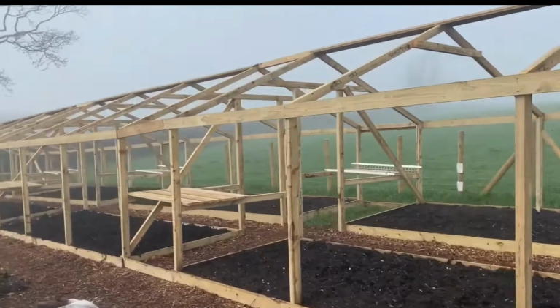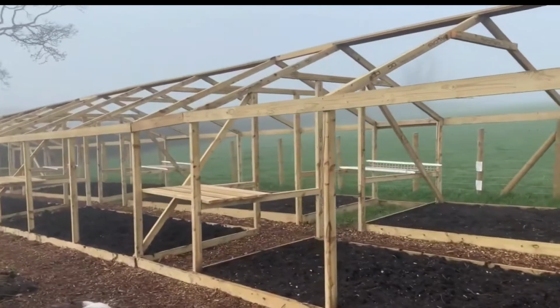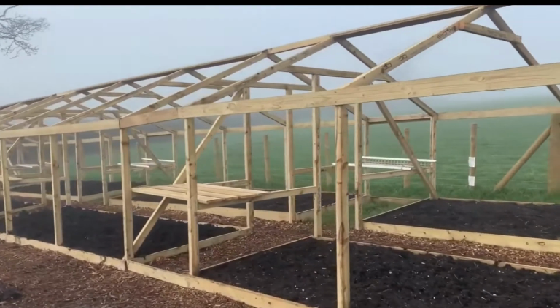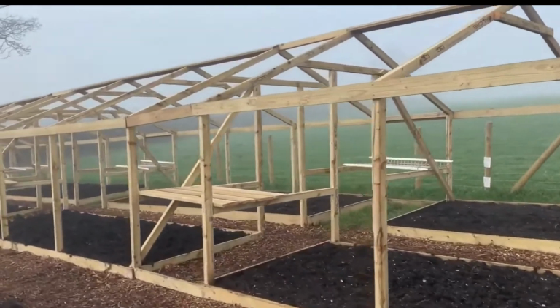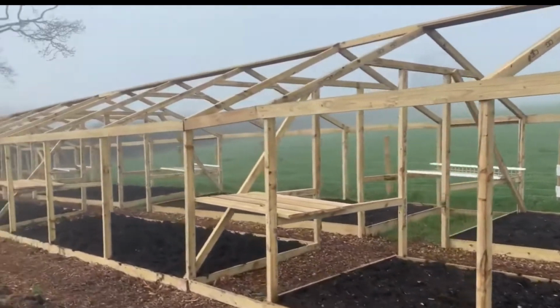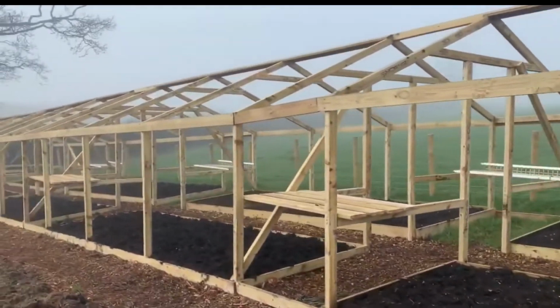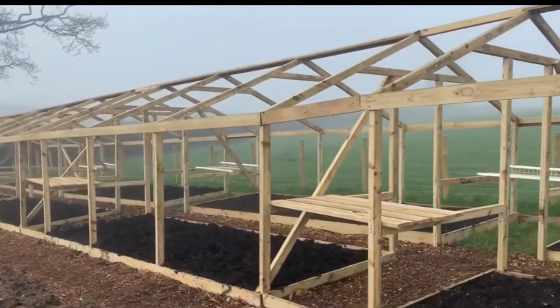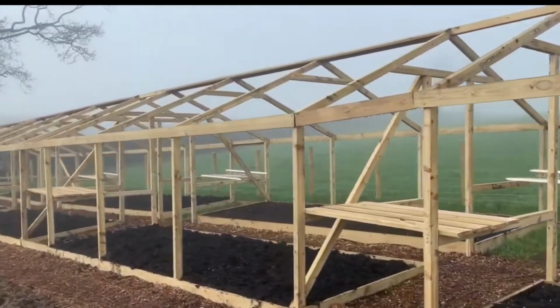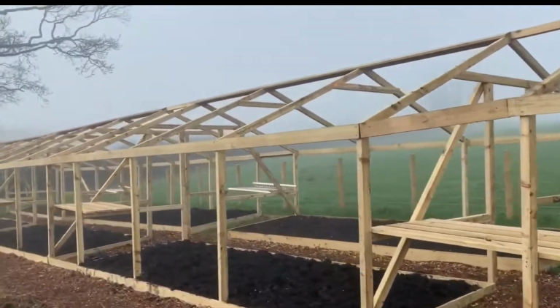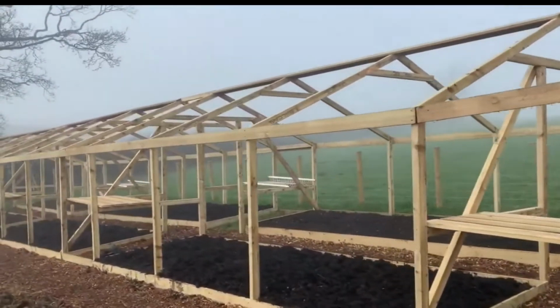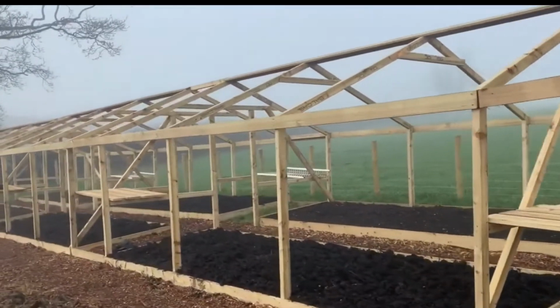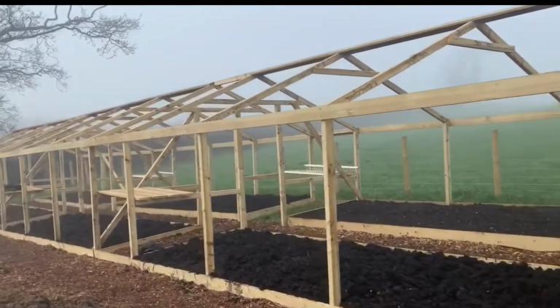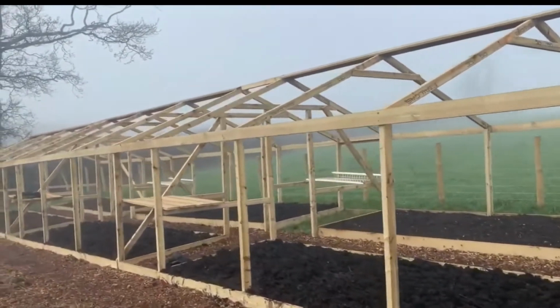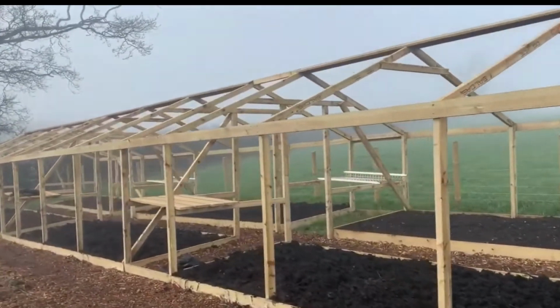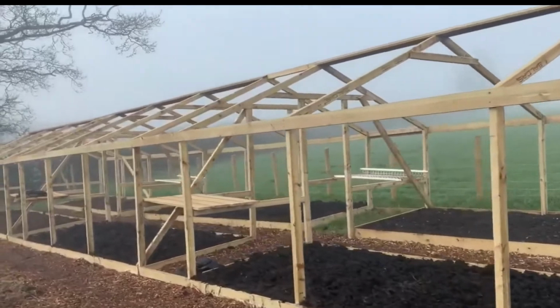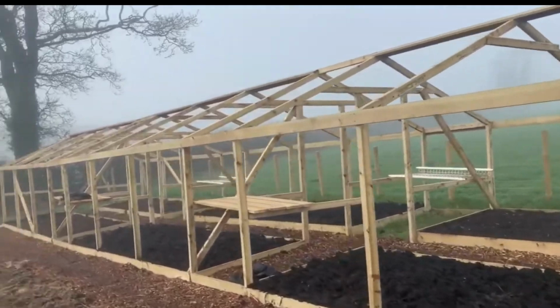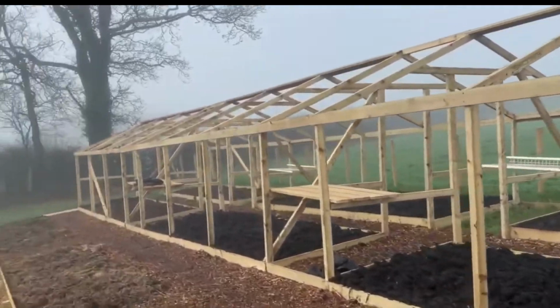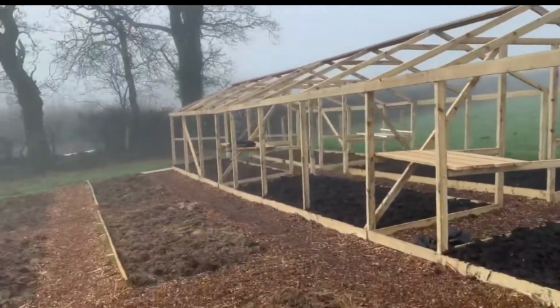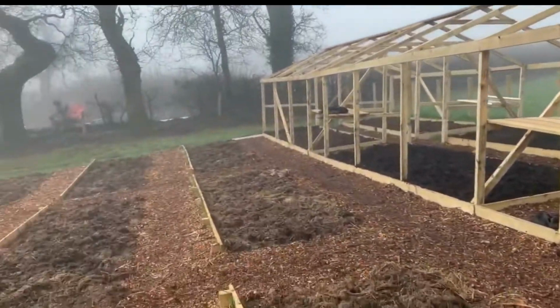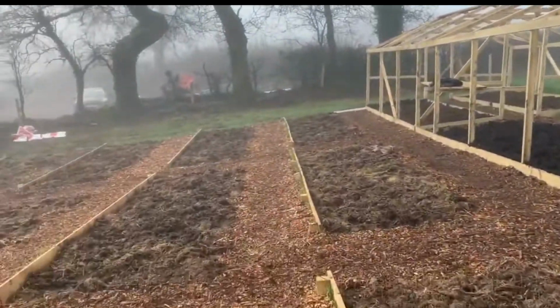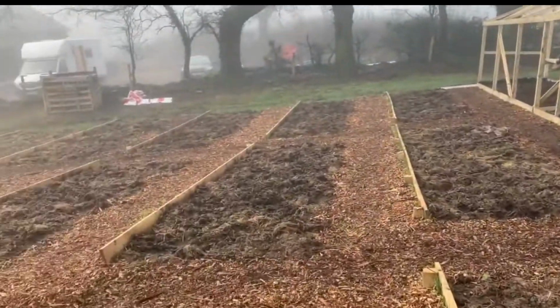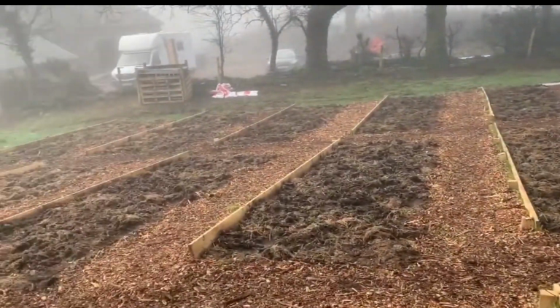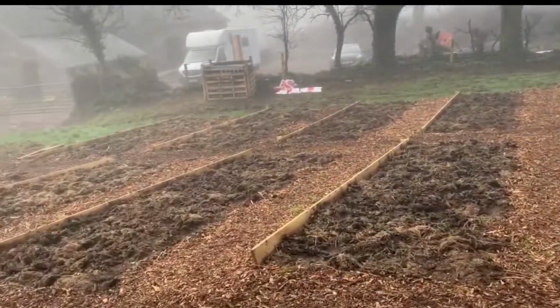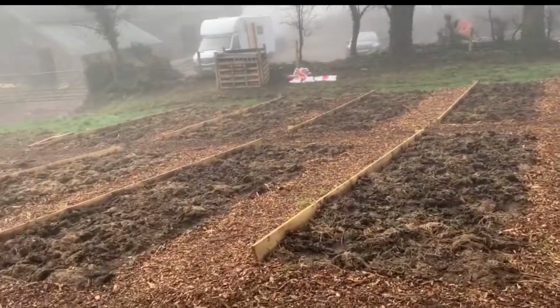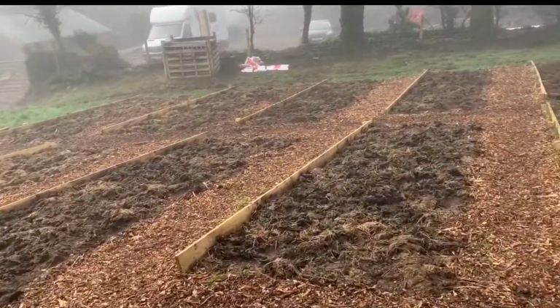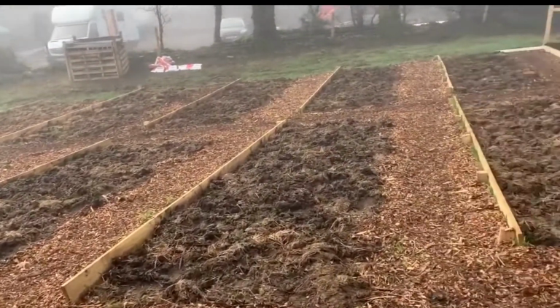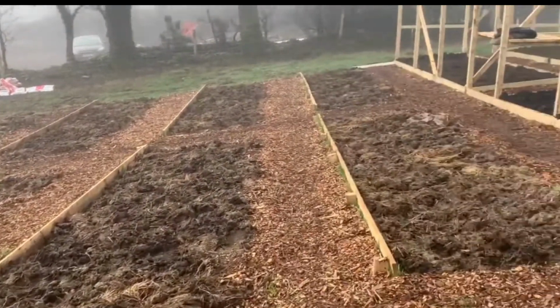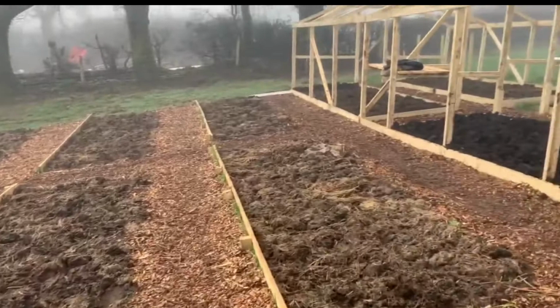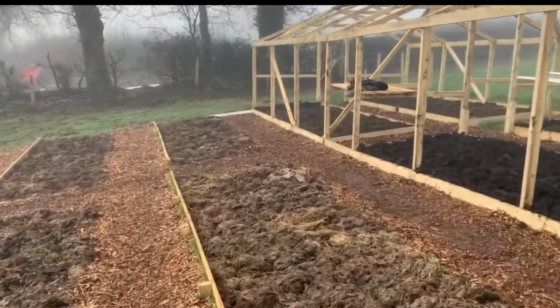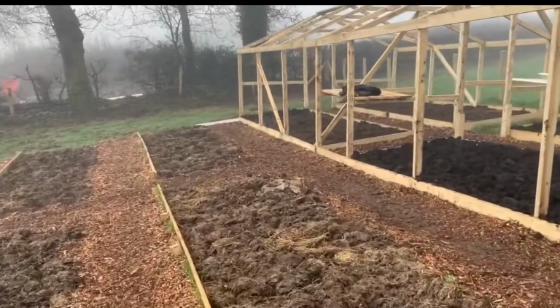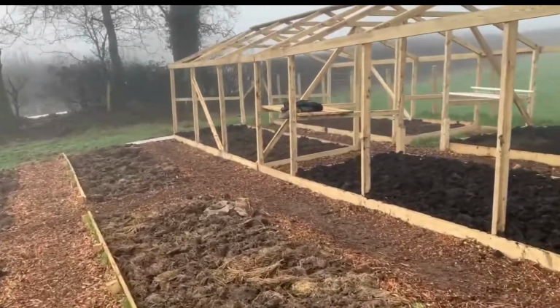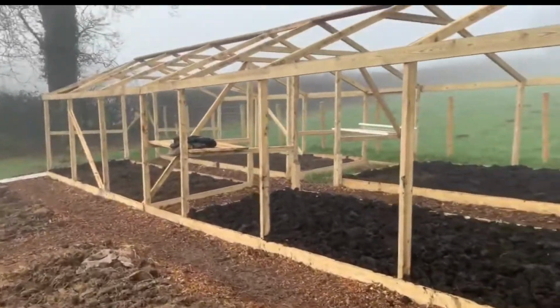You can really appreciate the size of it — definitely got enough room to plant a few things. Bear in mind we also have all of the no-dig beds here as well, which I will be doing and talking about in a different video.